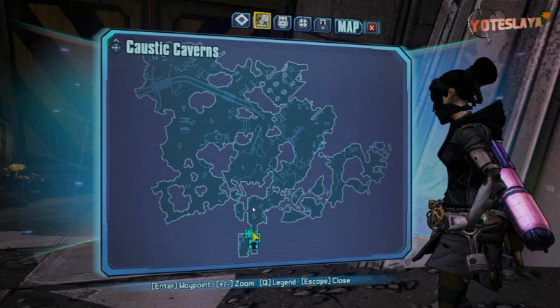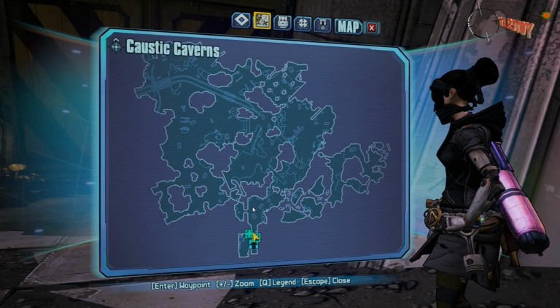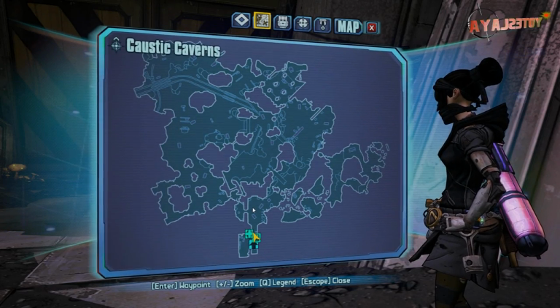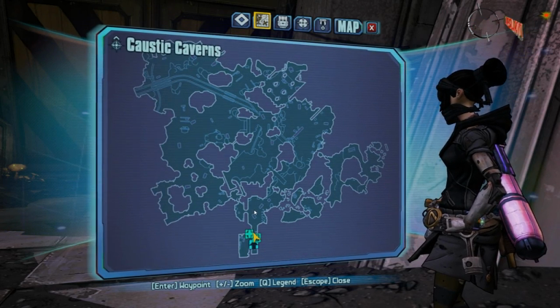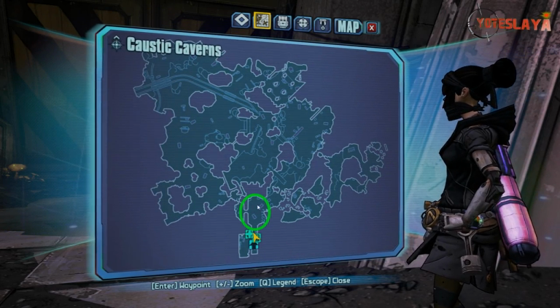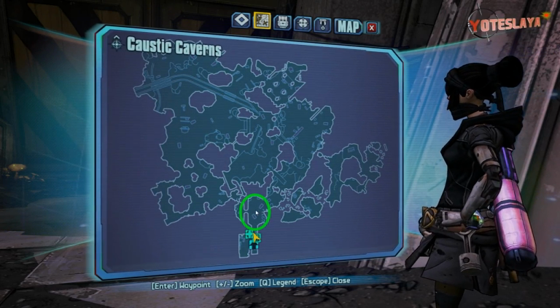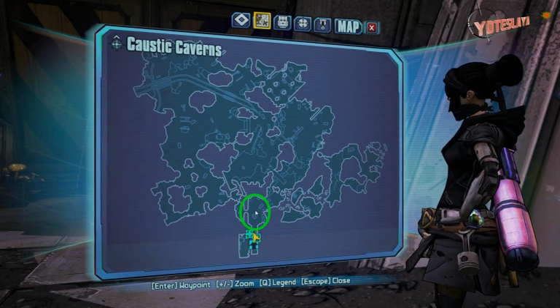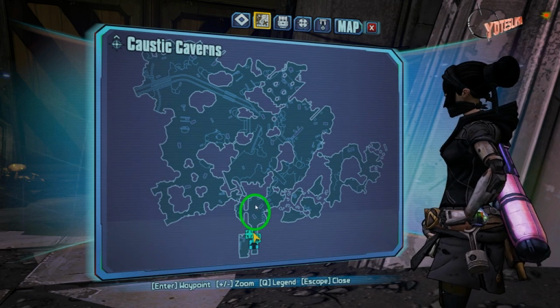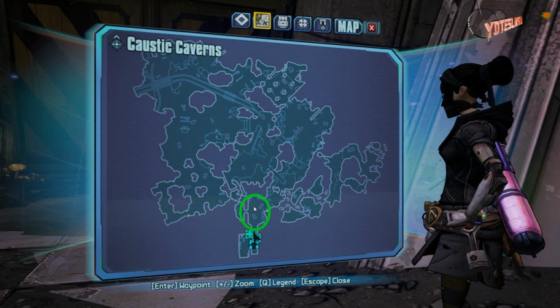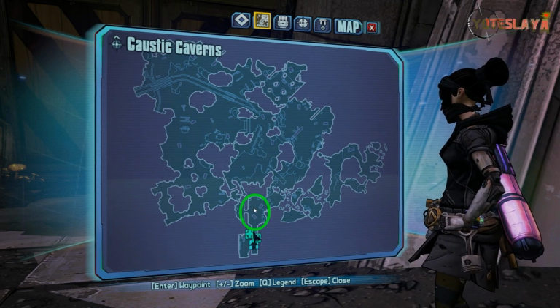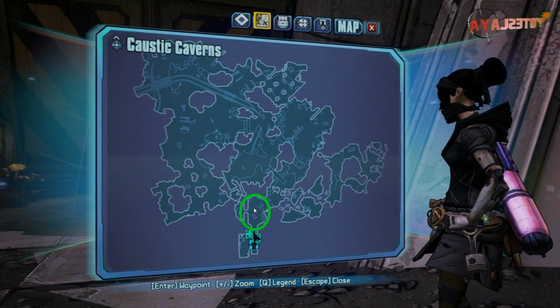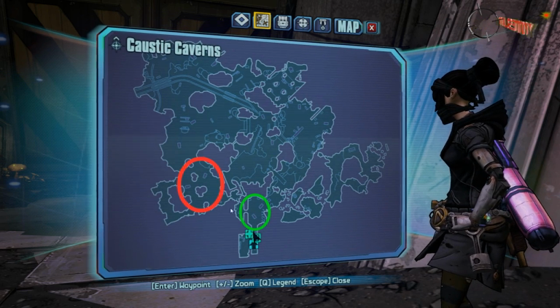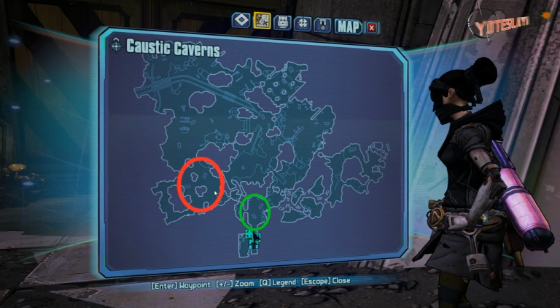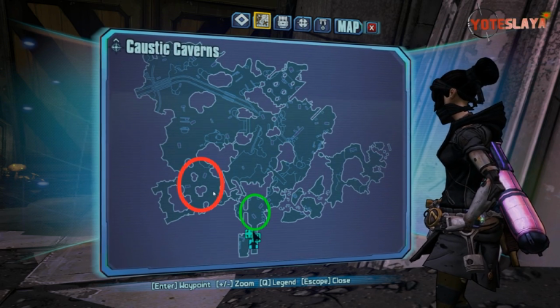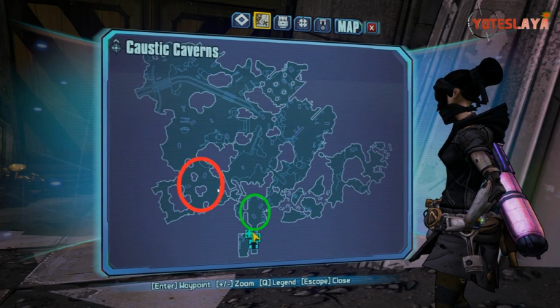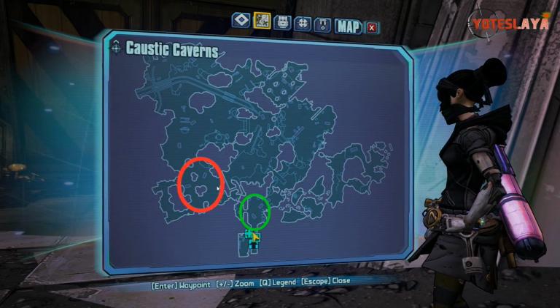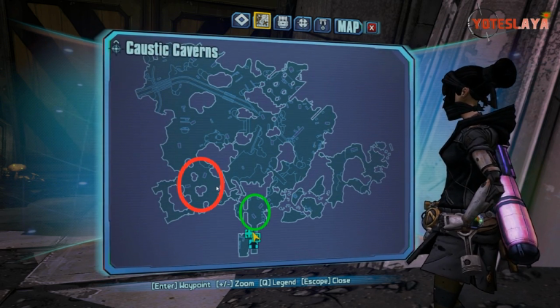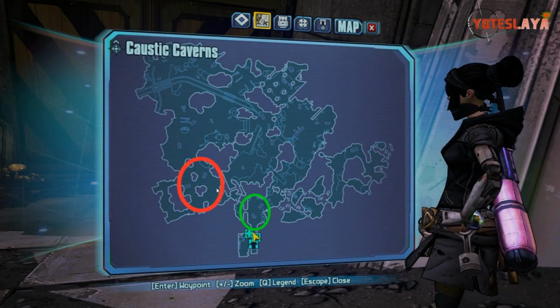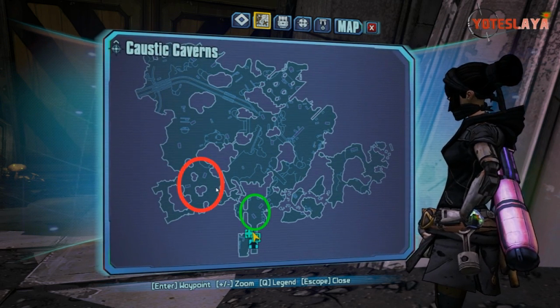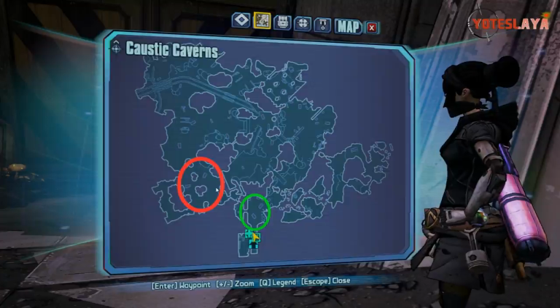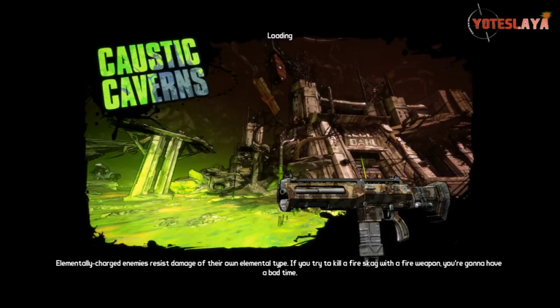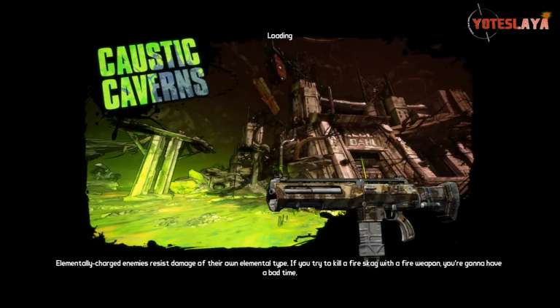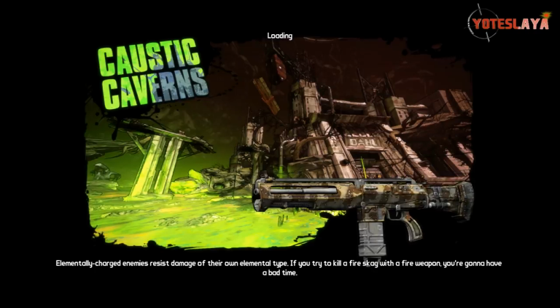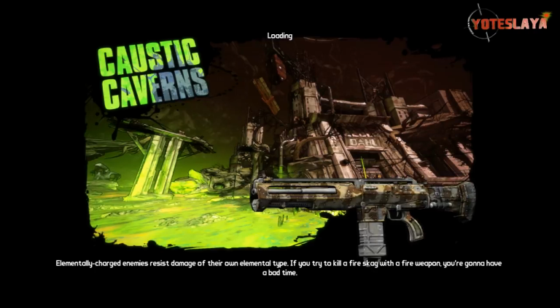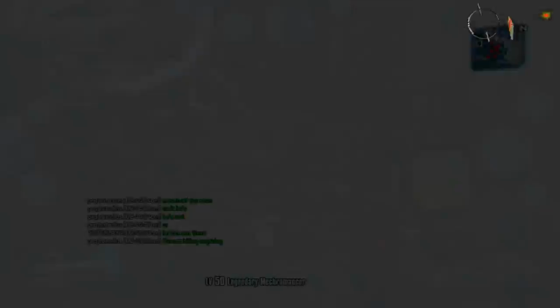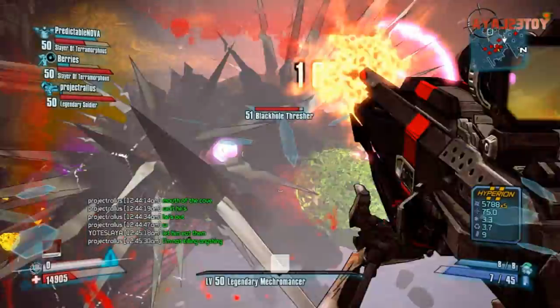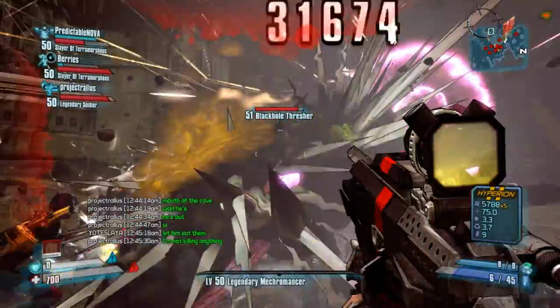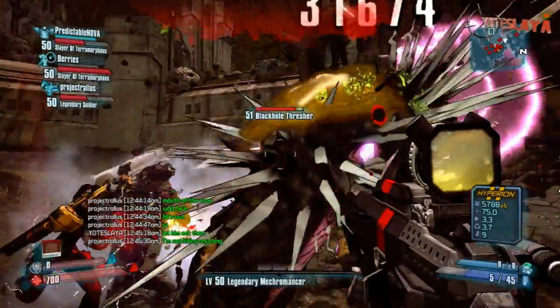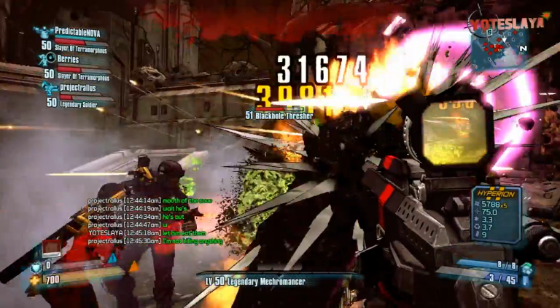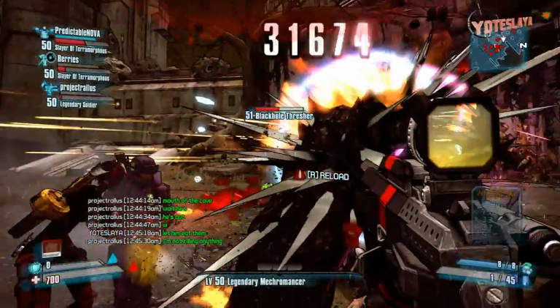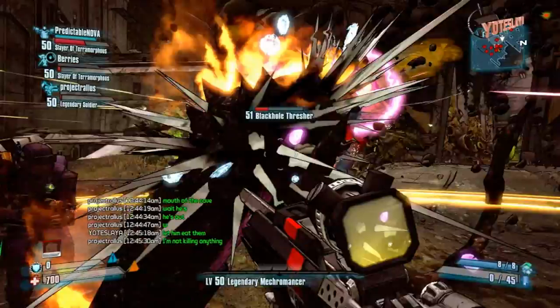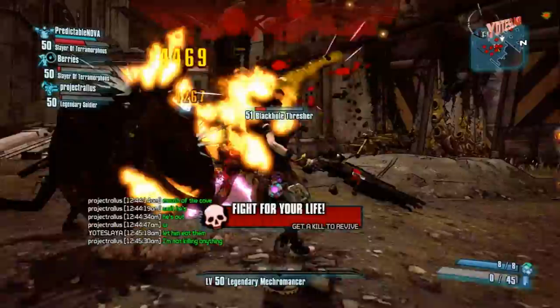If you take a look at the Caustic Caverns map, right here in the green circle just outside the spawn is a good place — there are two dump trucks there. Over here to the left in the red circle there are also two more dump trucks. In my case it was a varkid that spawned in as a chubby.